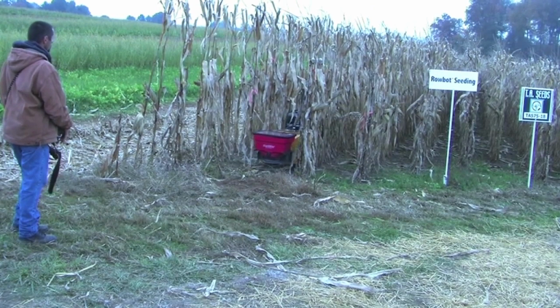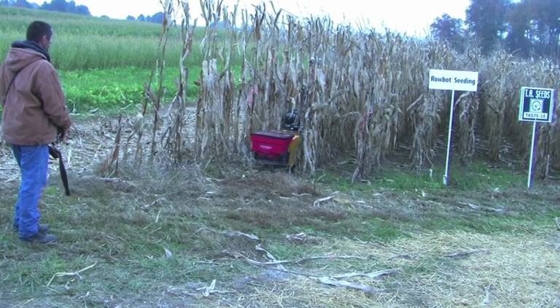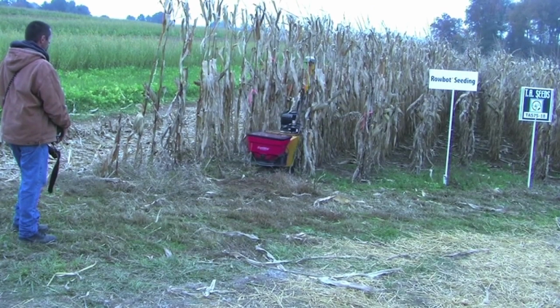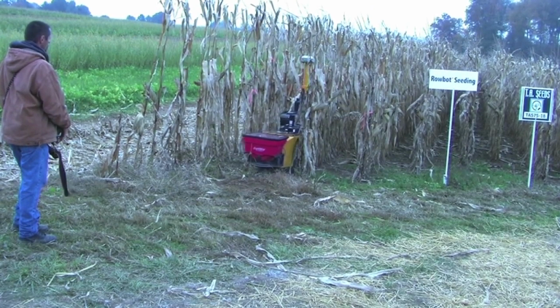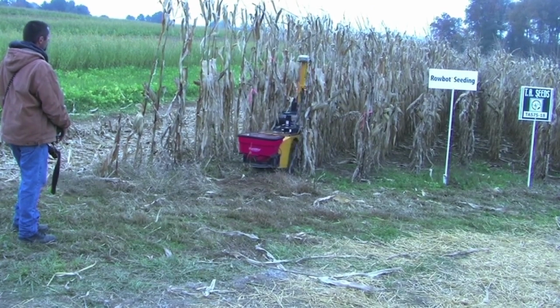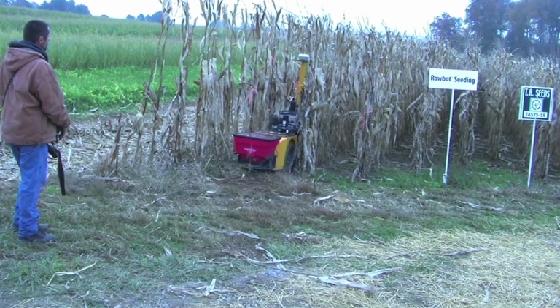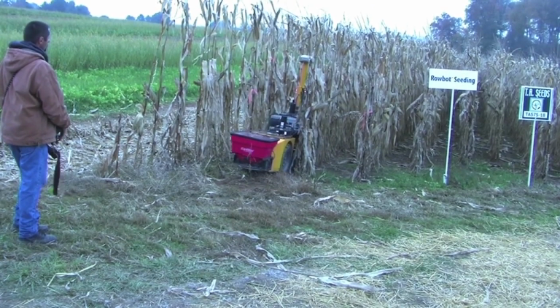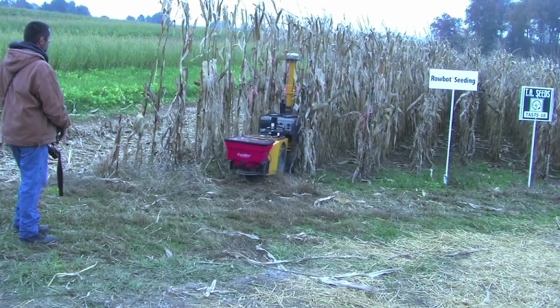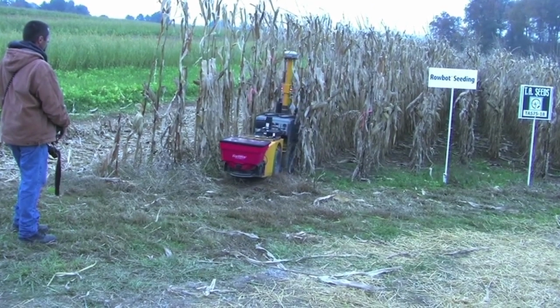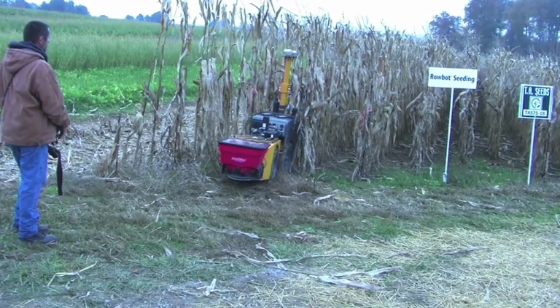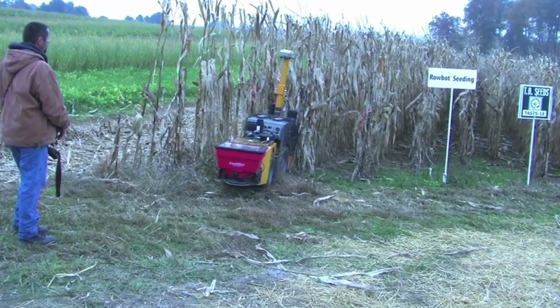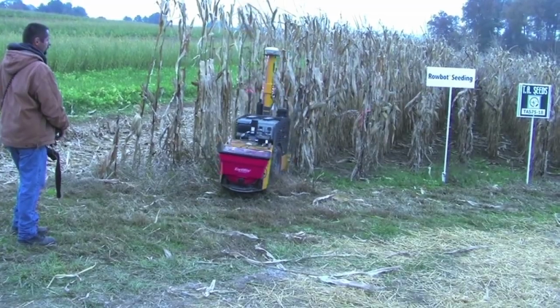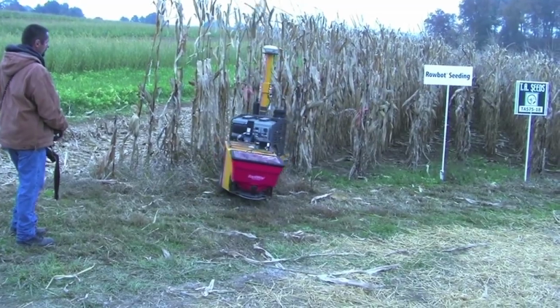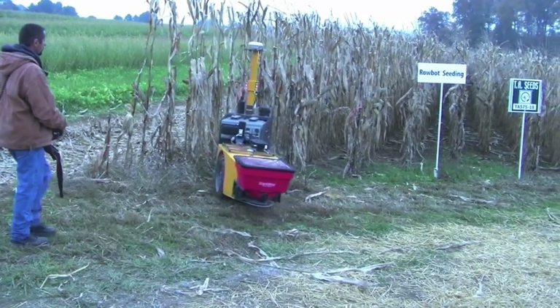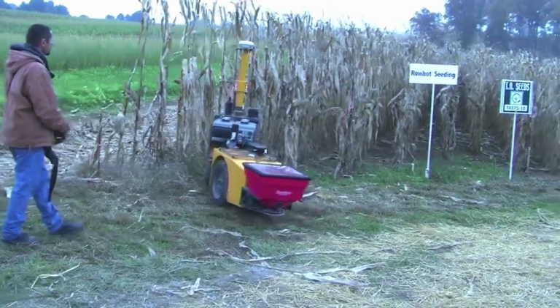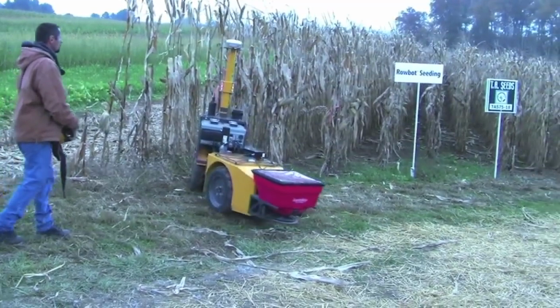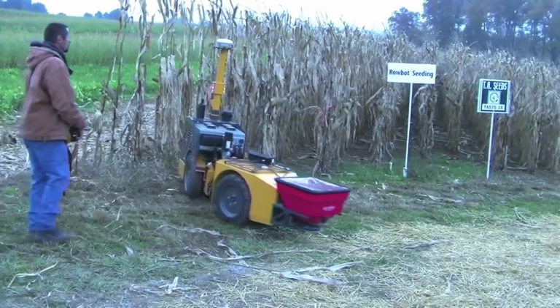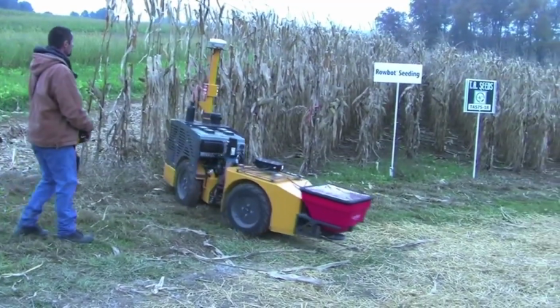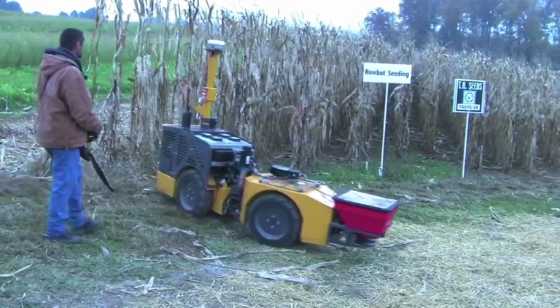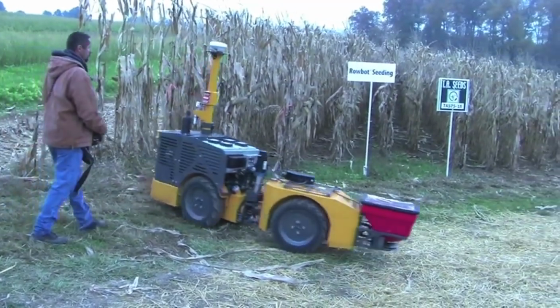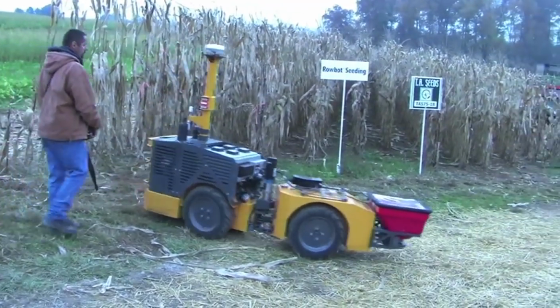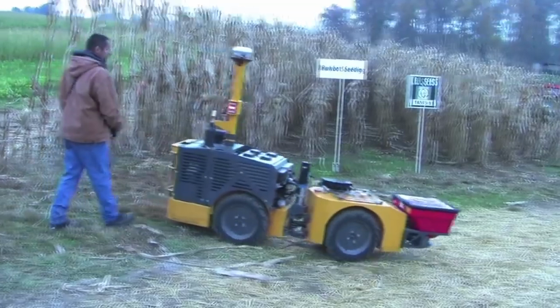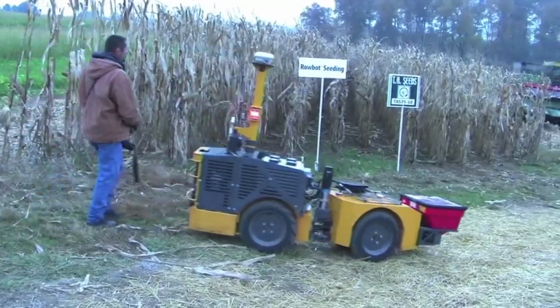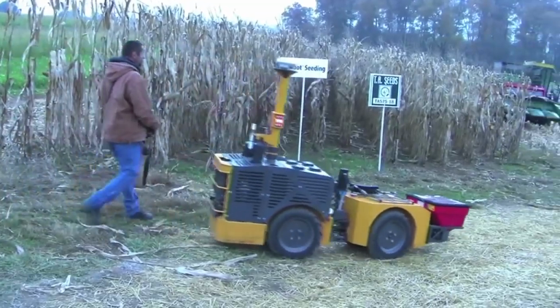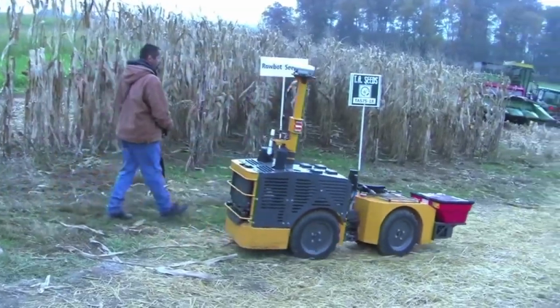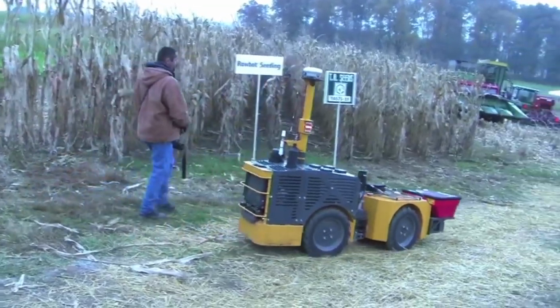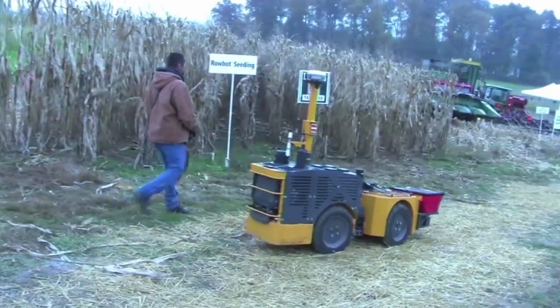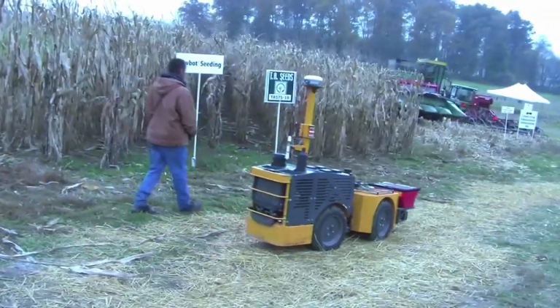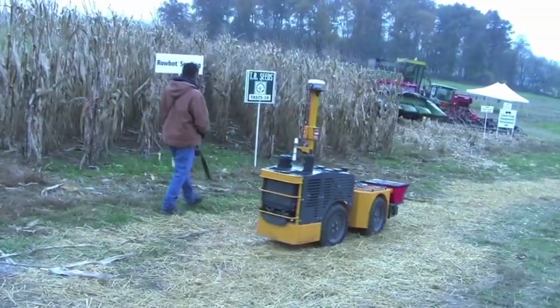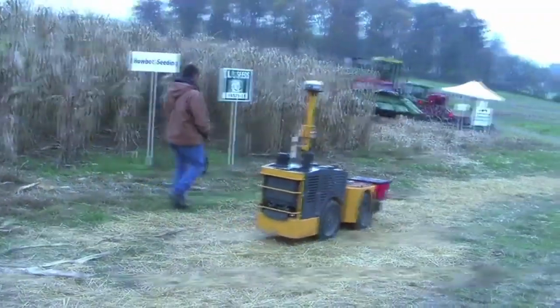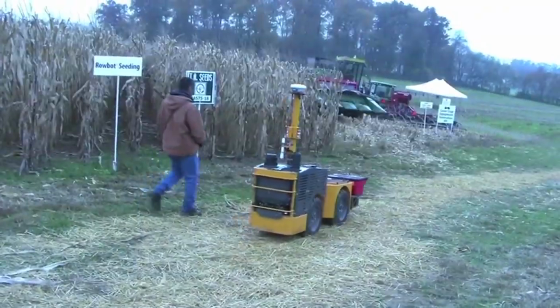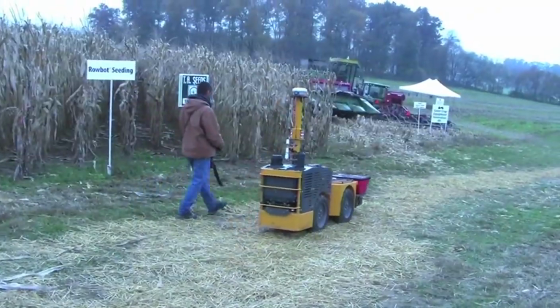Right now we switch out of auto-steer. The operator is going to turn and get it started on the next row. This is a diesel-powered hydraulic drive, four-wheel-drive system.